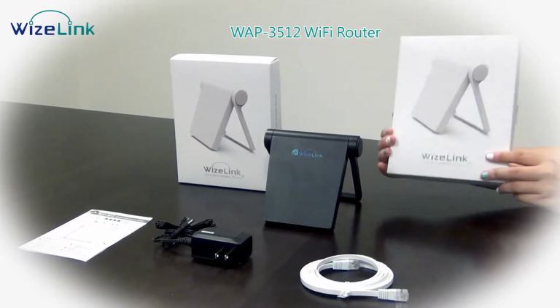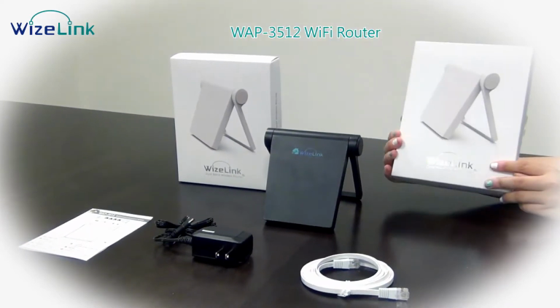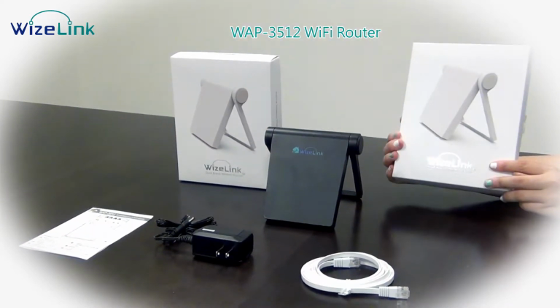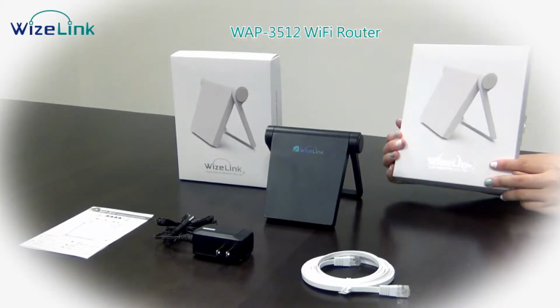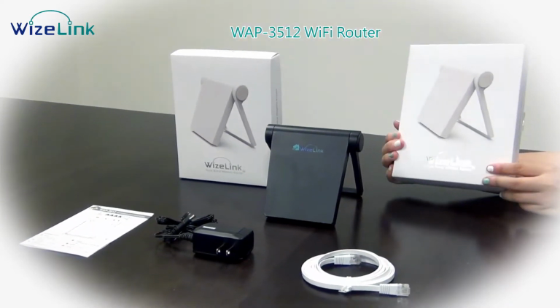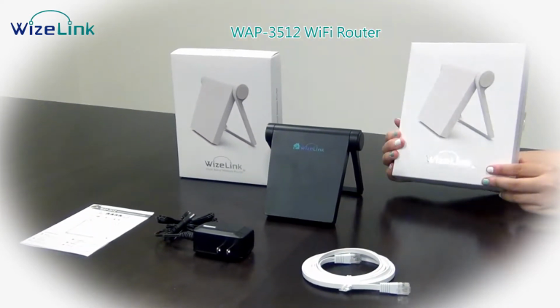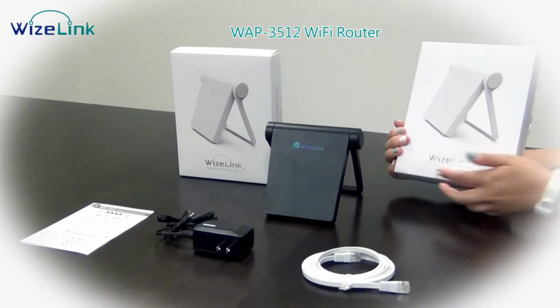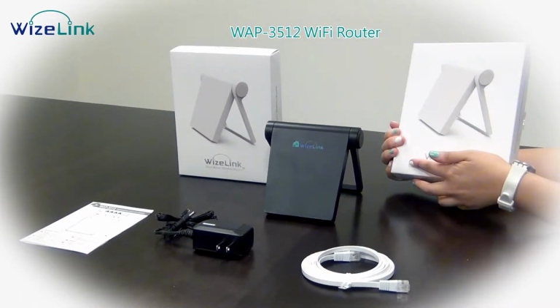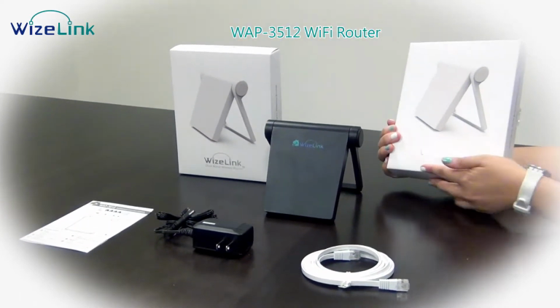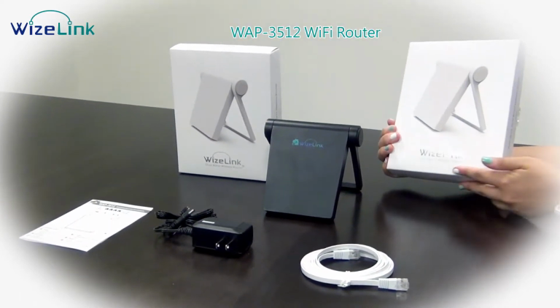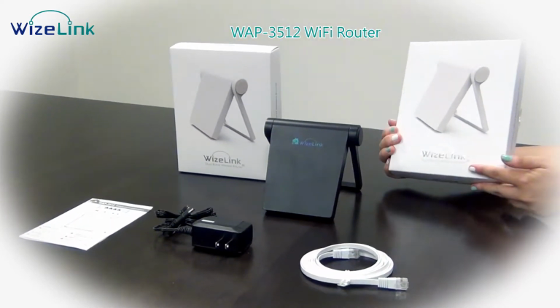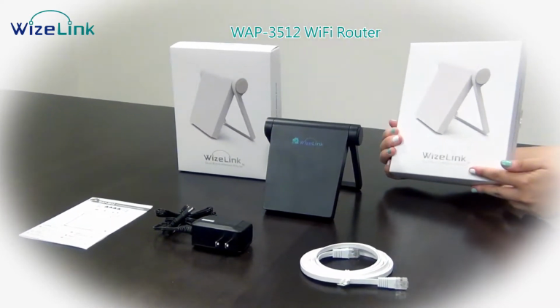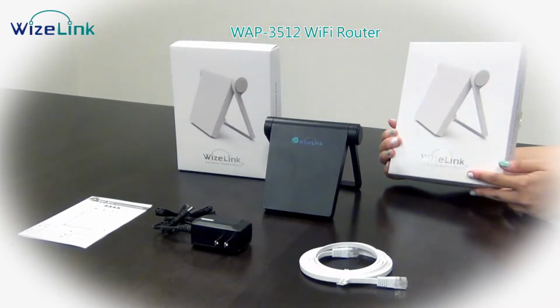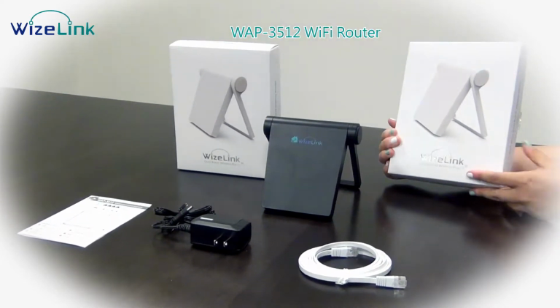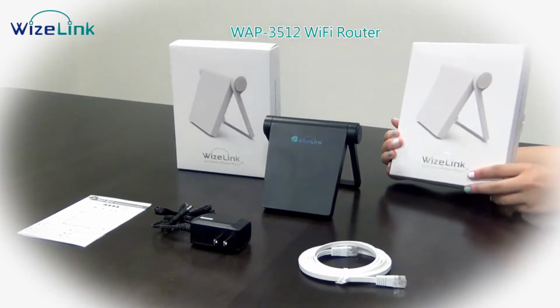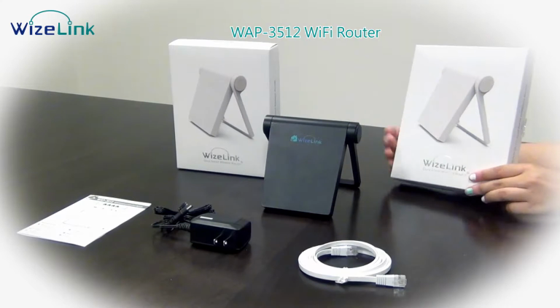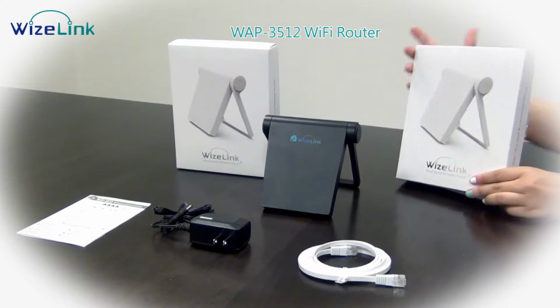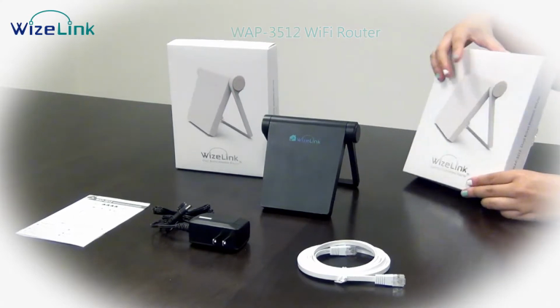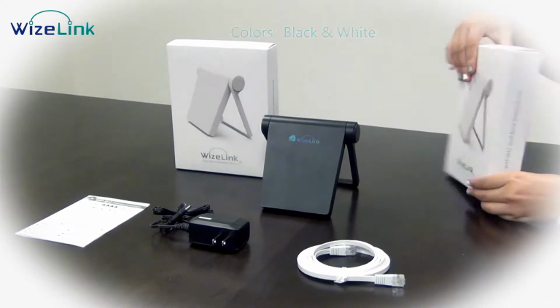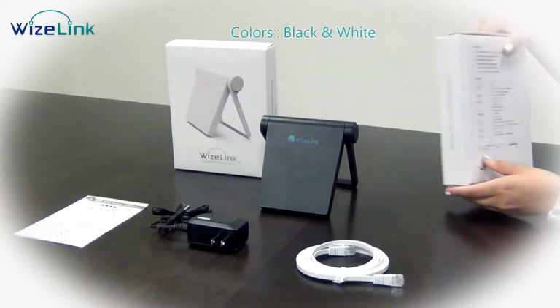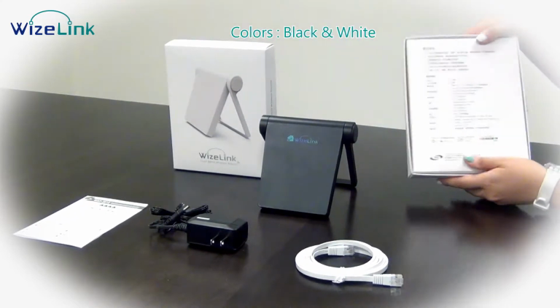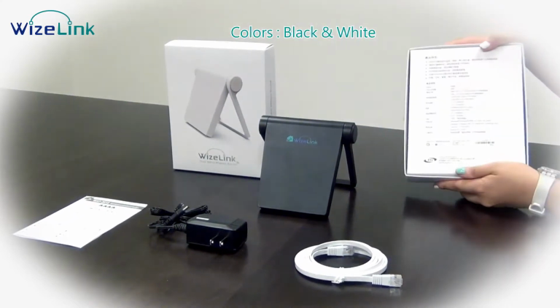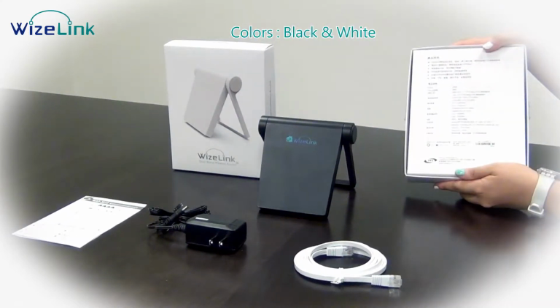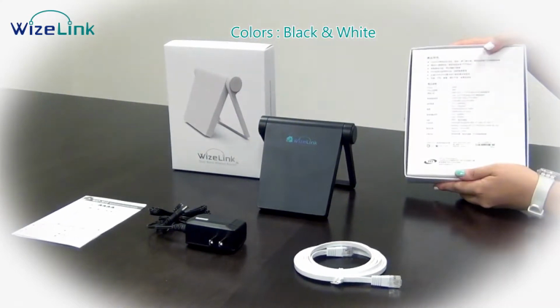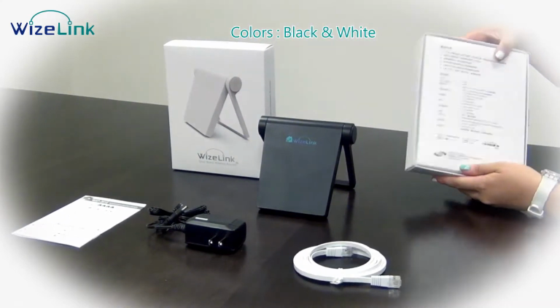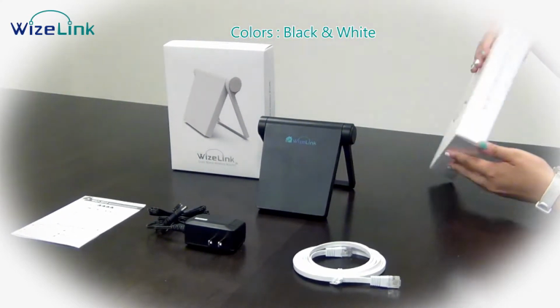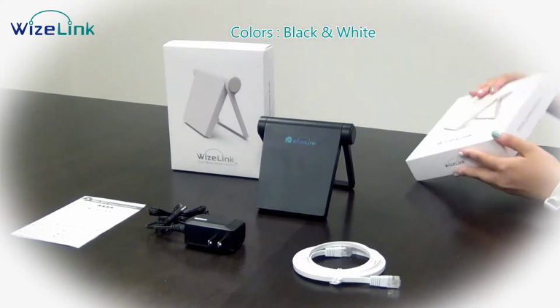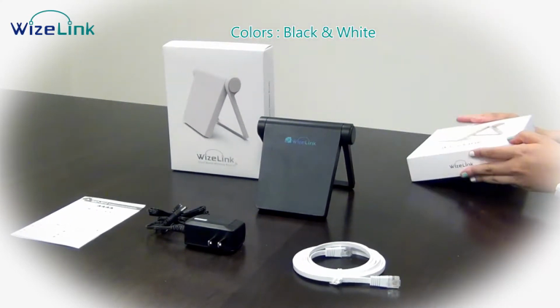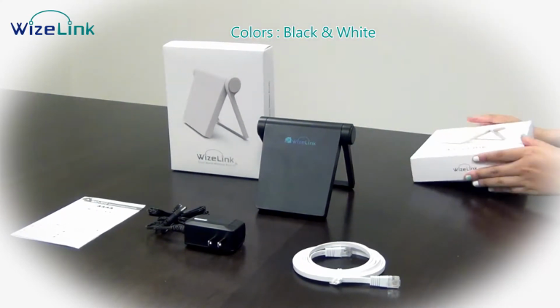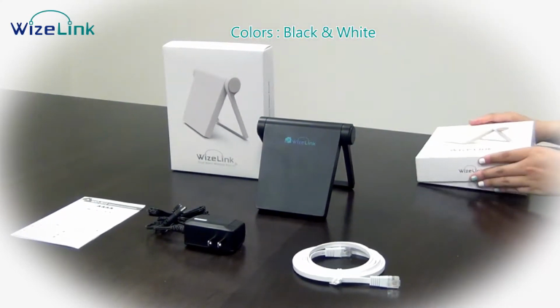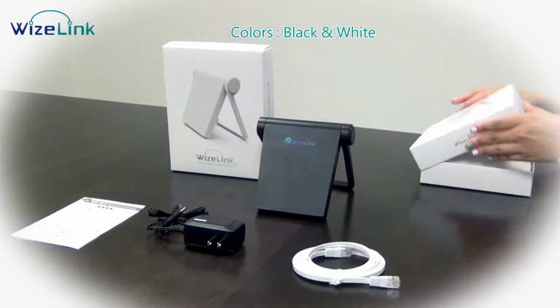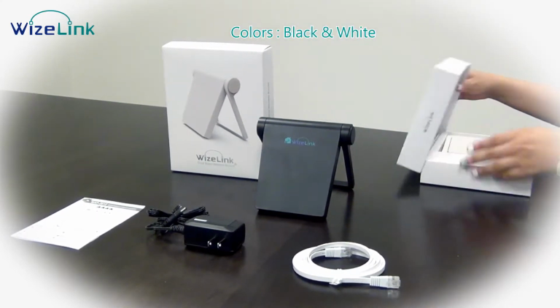WAP3512, under a new brand name, Wiselink. Our new Wi-Fi router actually comes in two different colors, one in black and one in white.